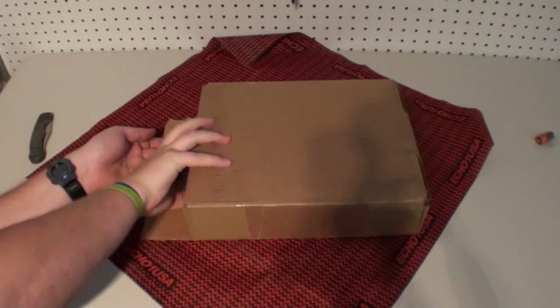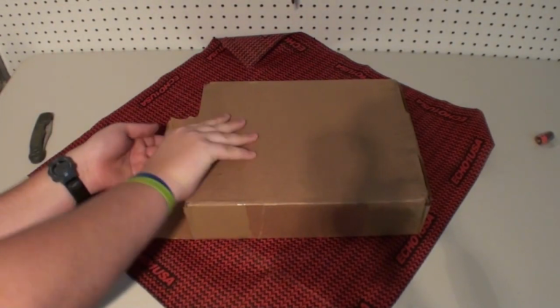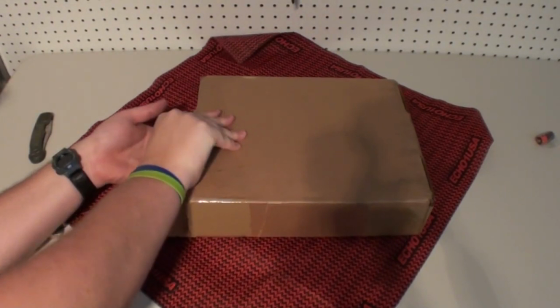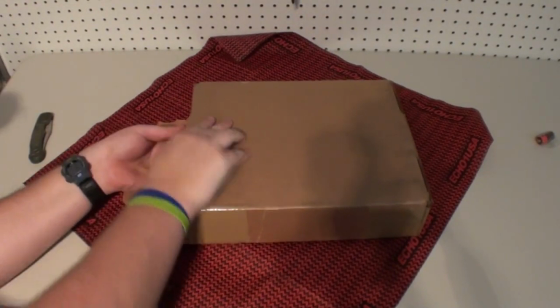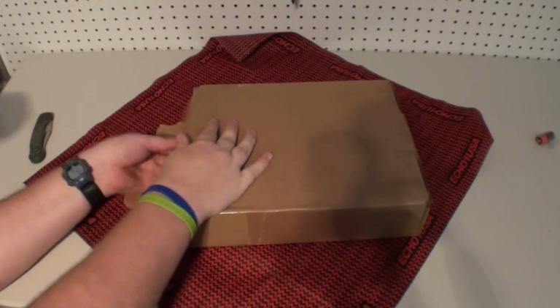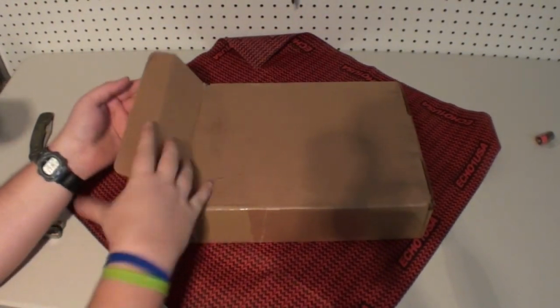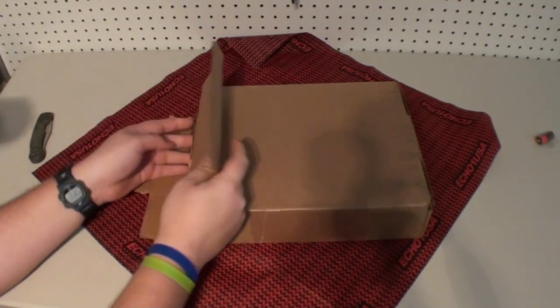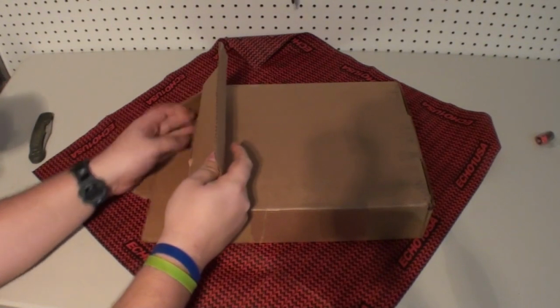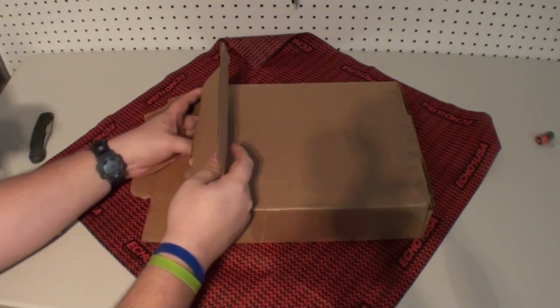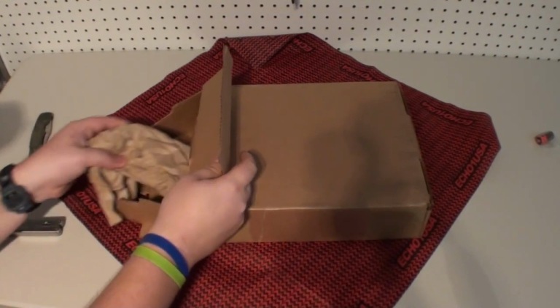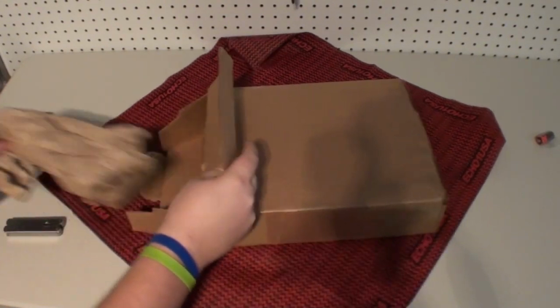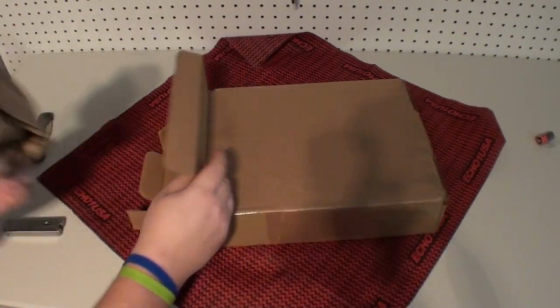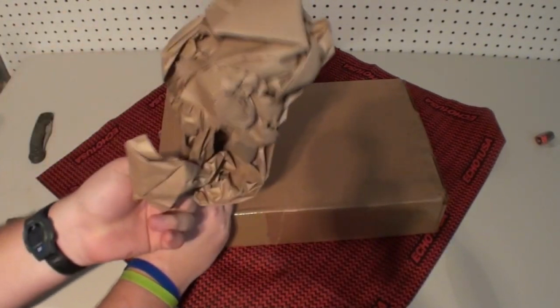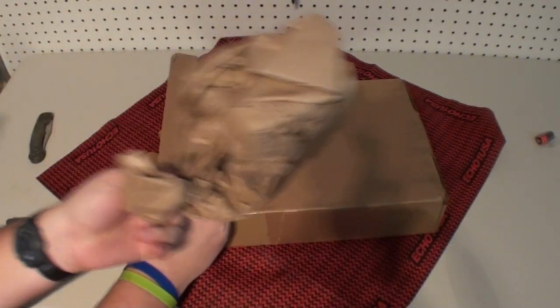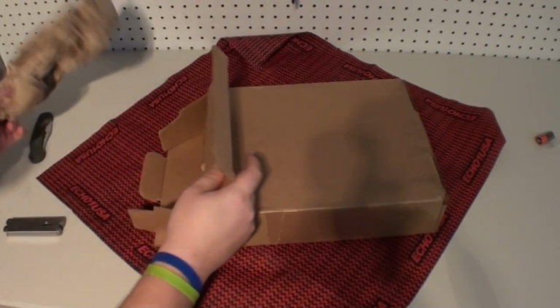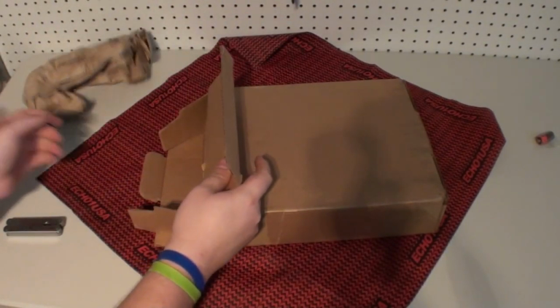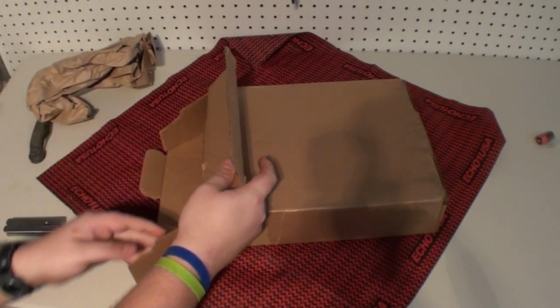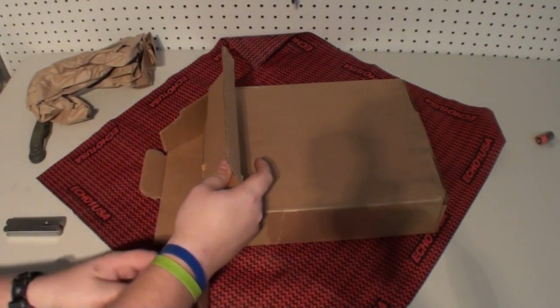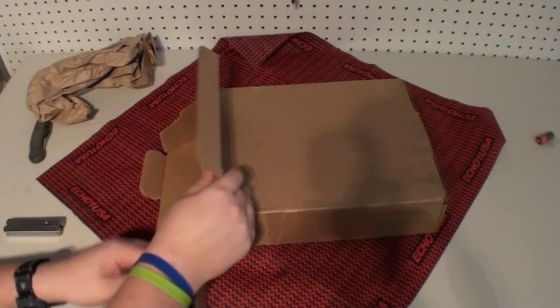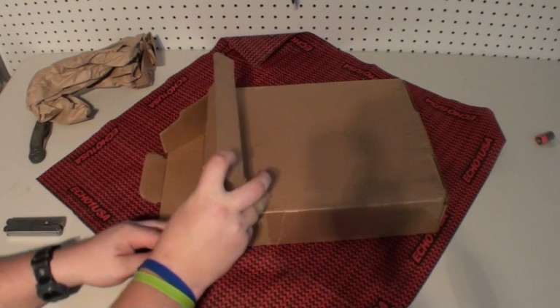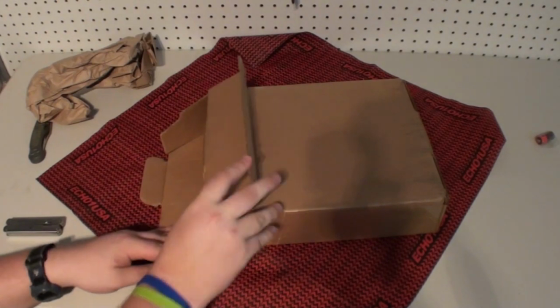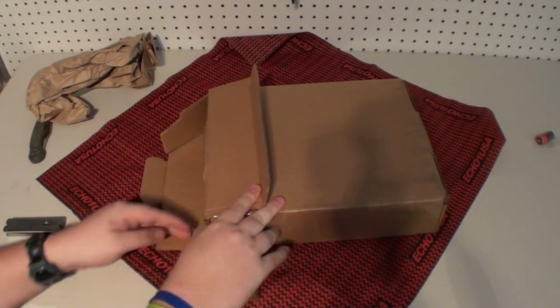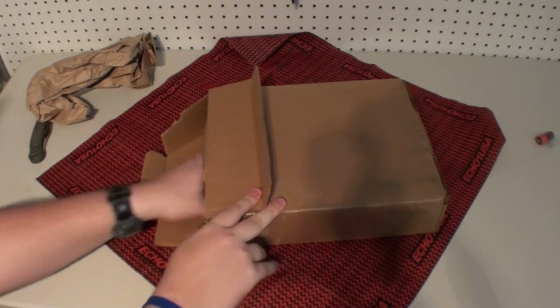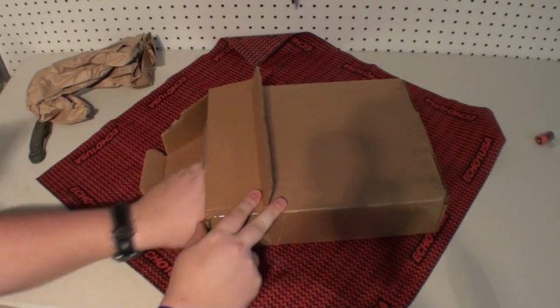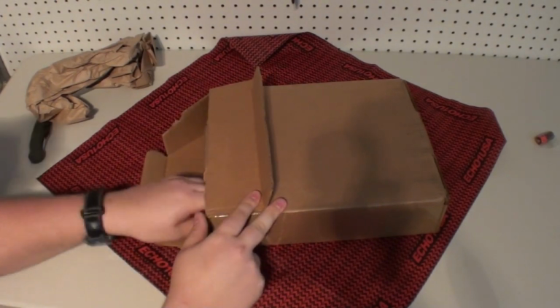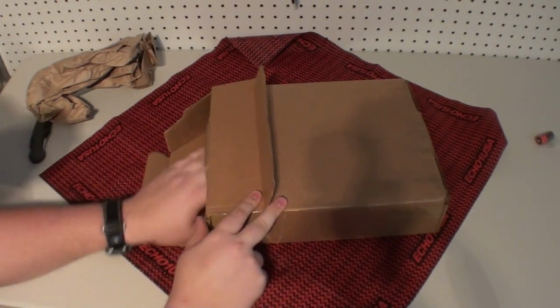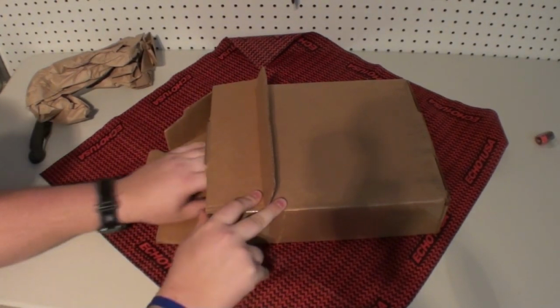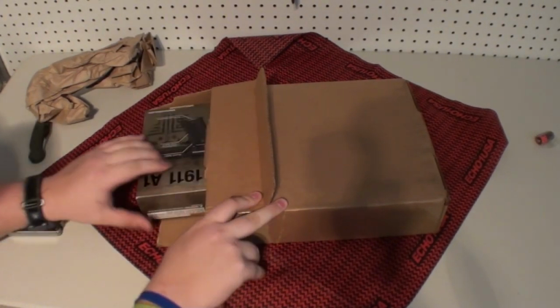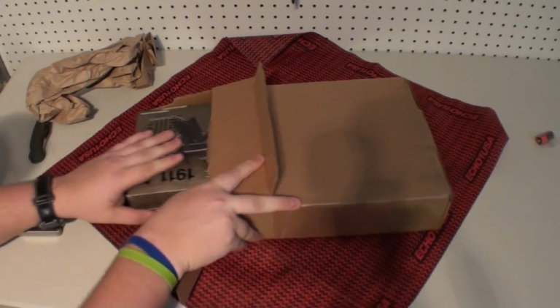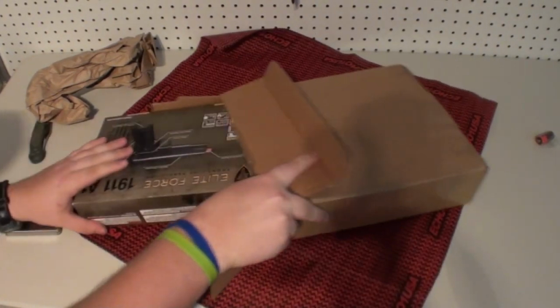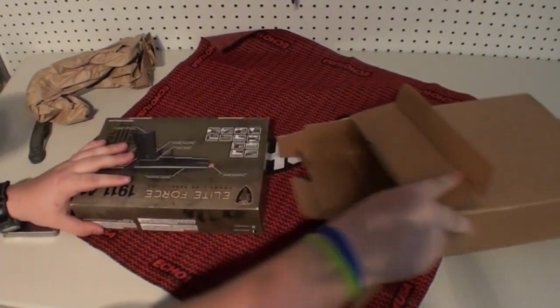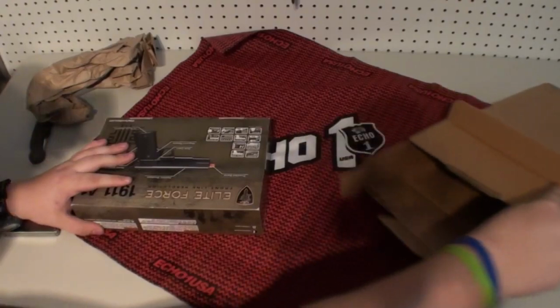So let's open this up. Good packaging — I like seeing packing paper in my boxes. Many times where I haven't seen that, stuff comes broken.